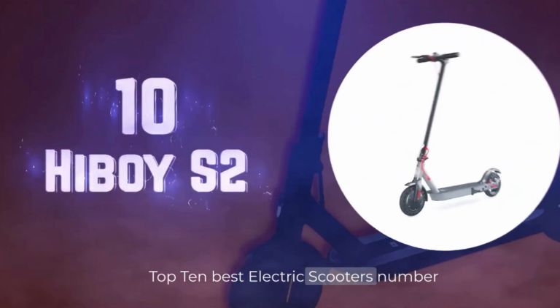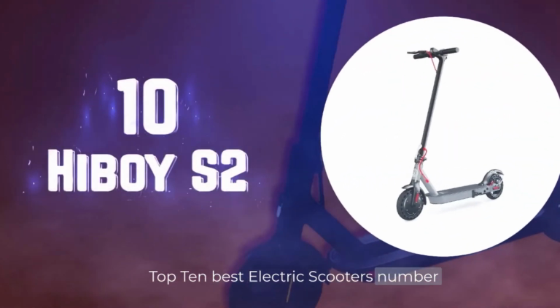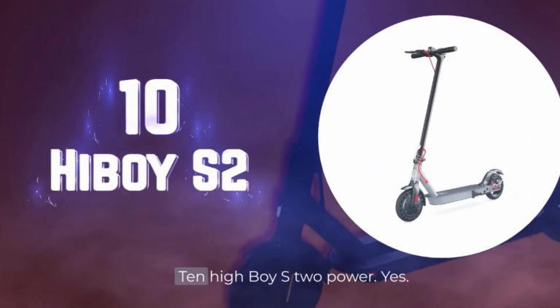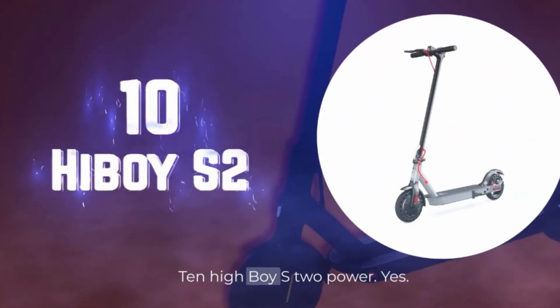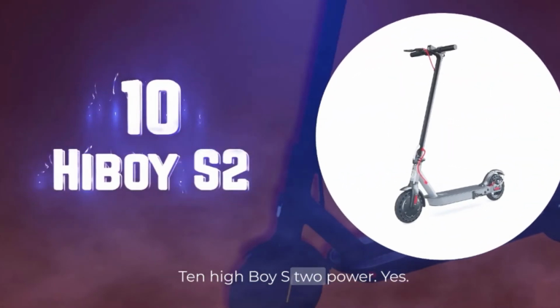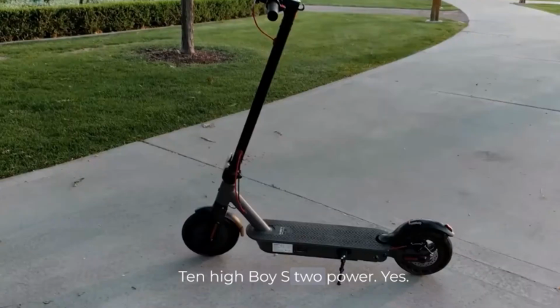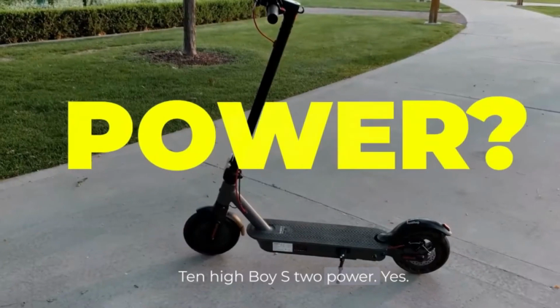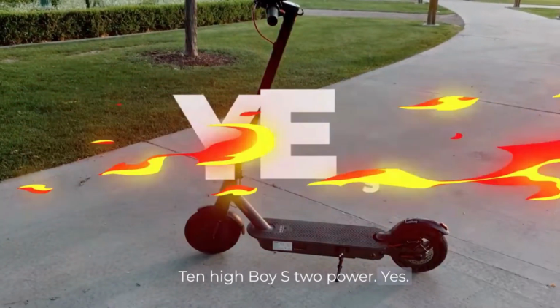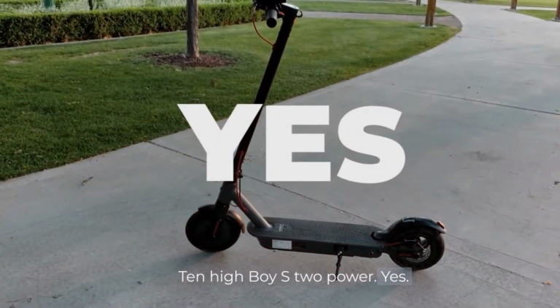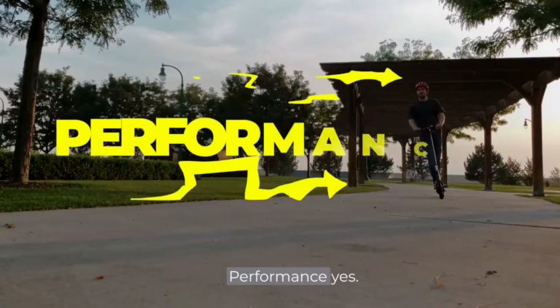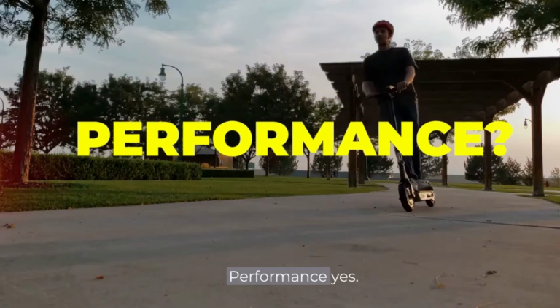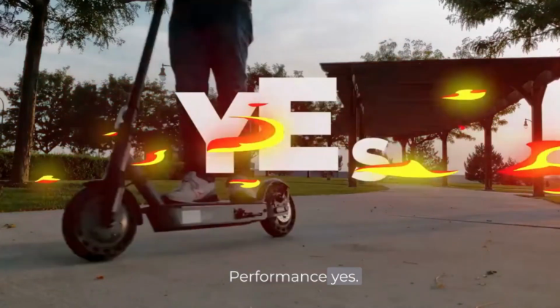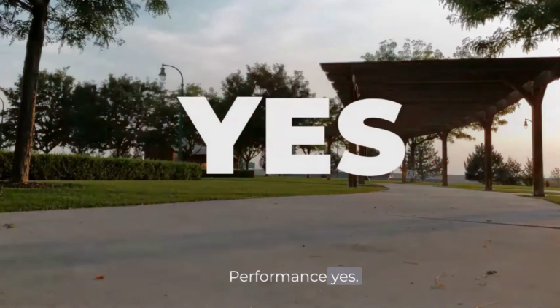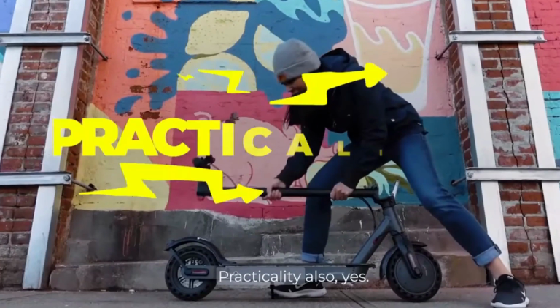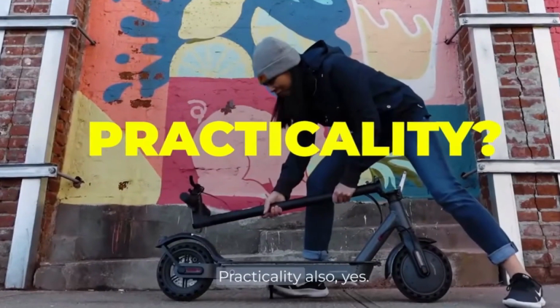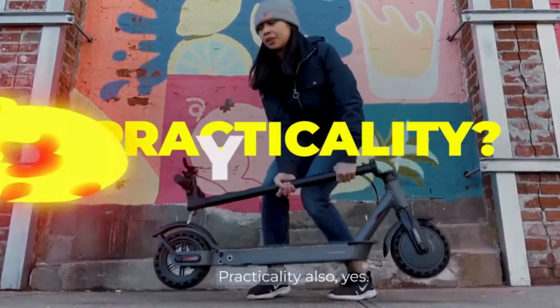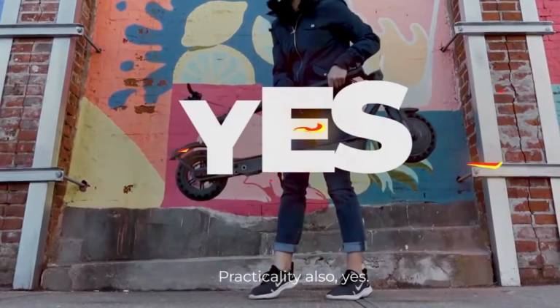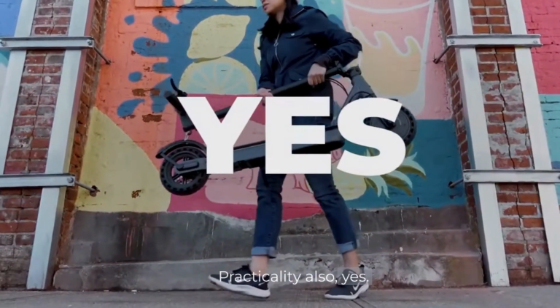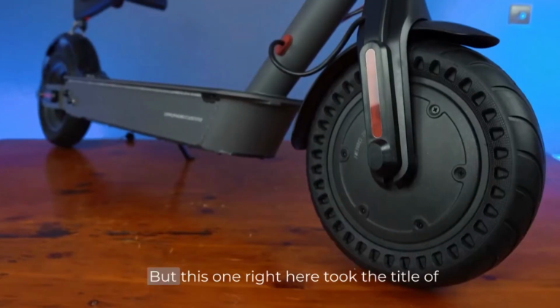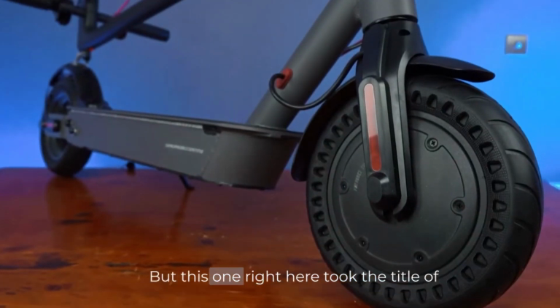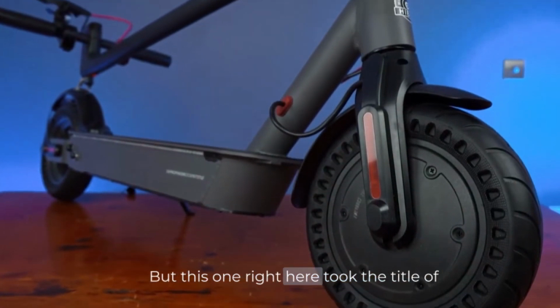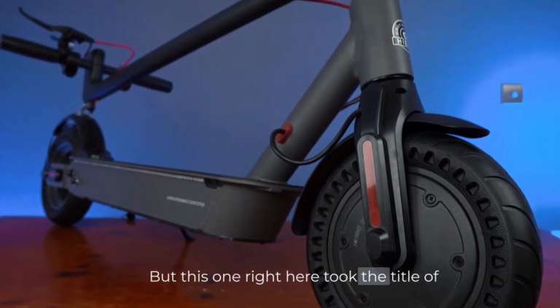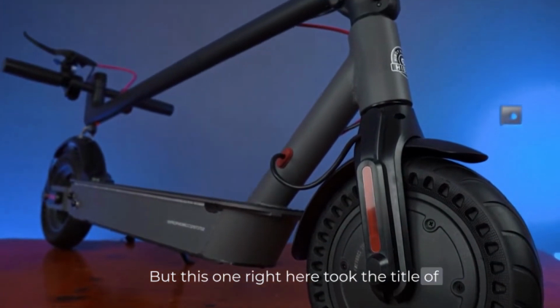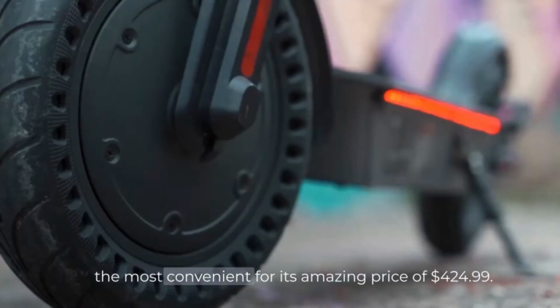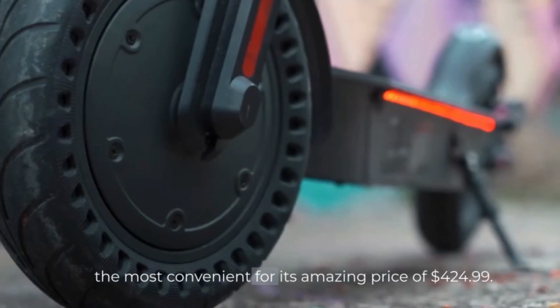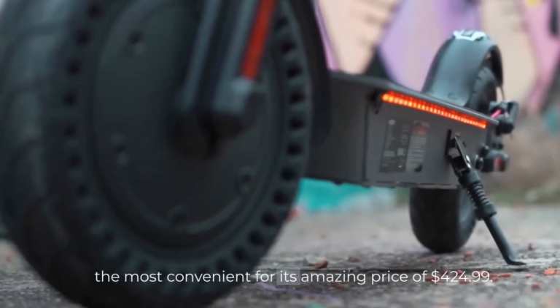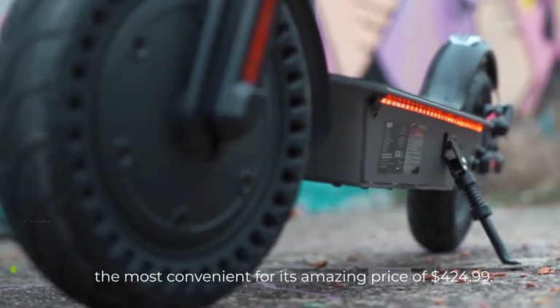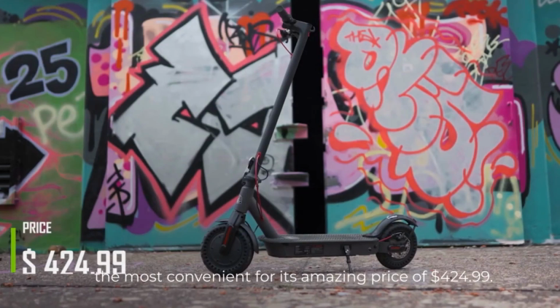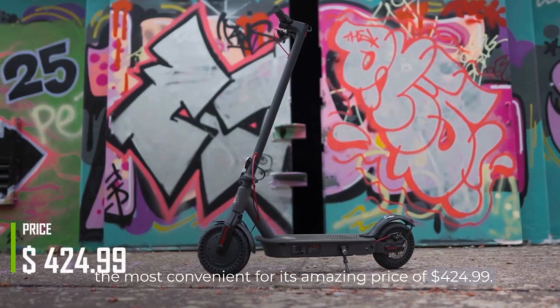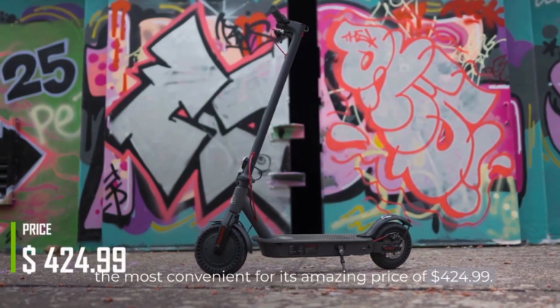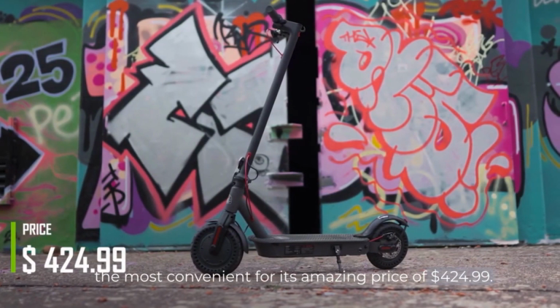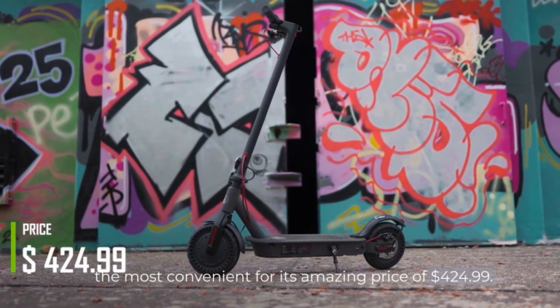Number 10. Highboy S2. Power? Yes. Performance? Yes. Practicality? Also yes. This one took the title of the most convenient for its amazing price of $424.99.